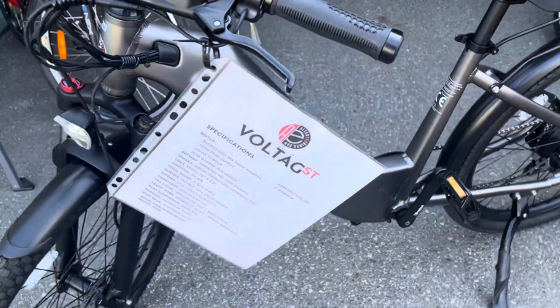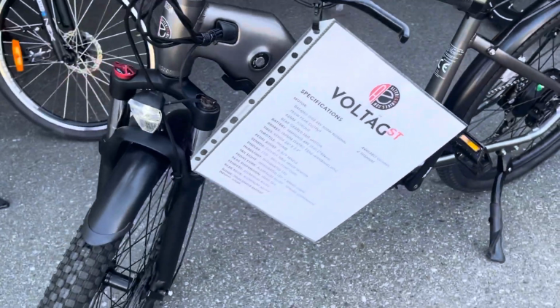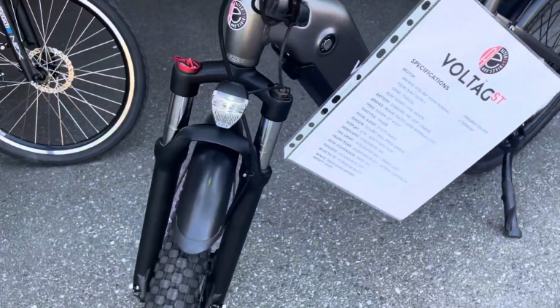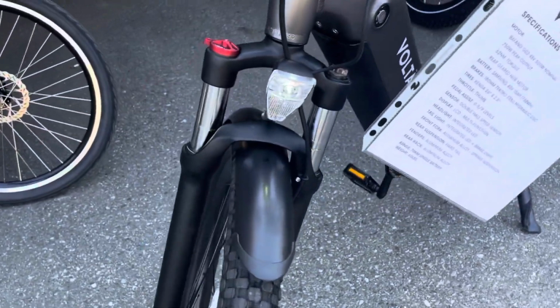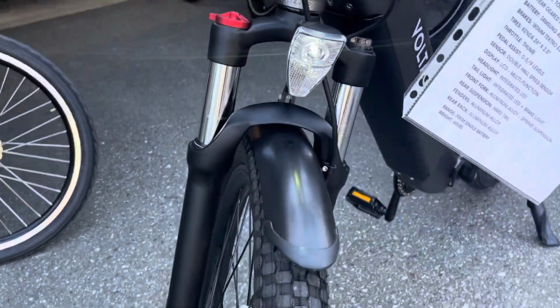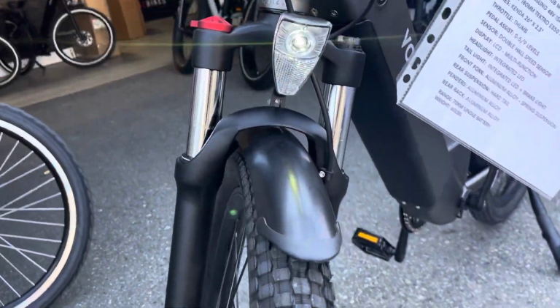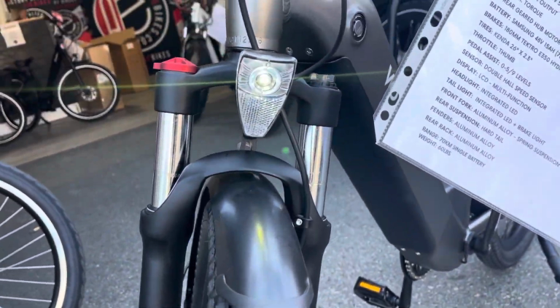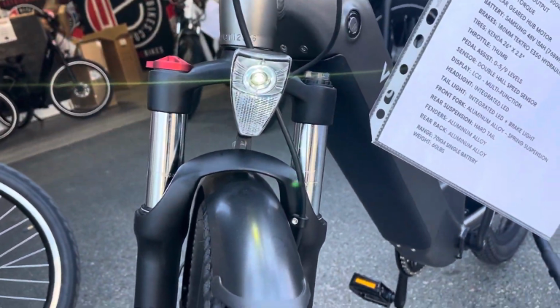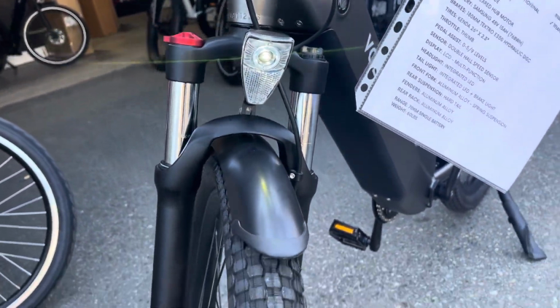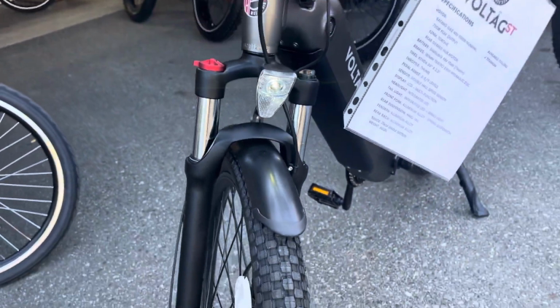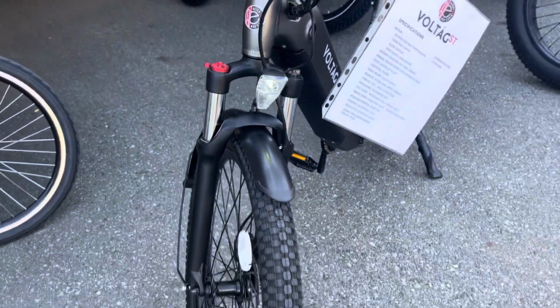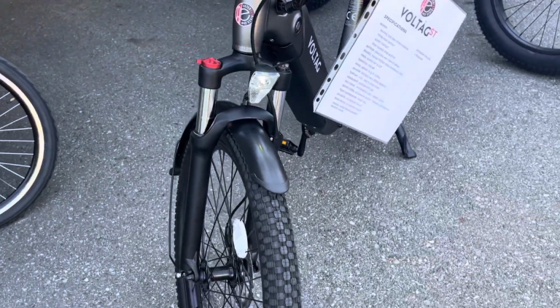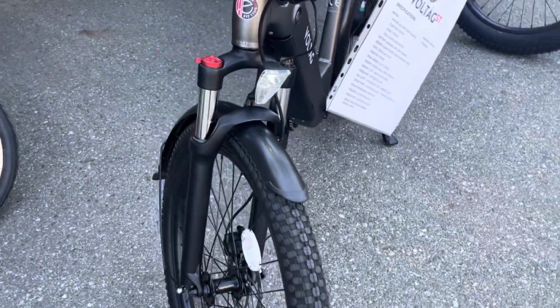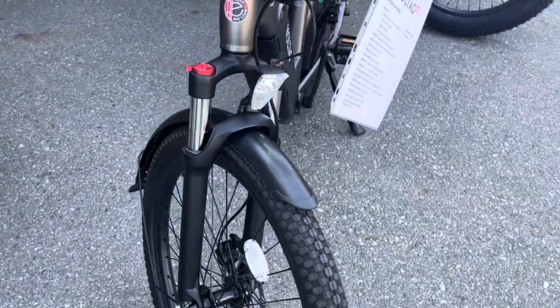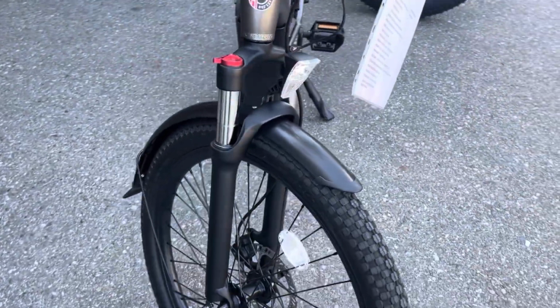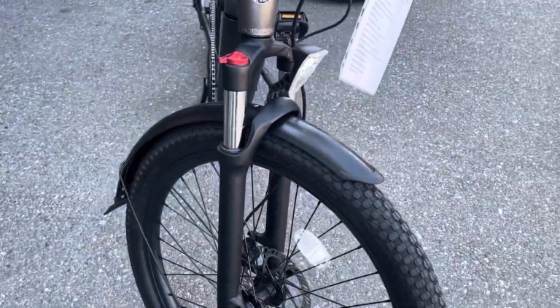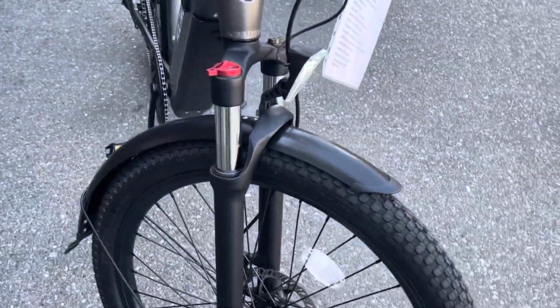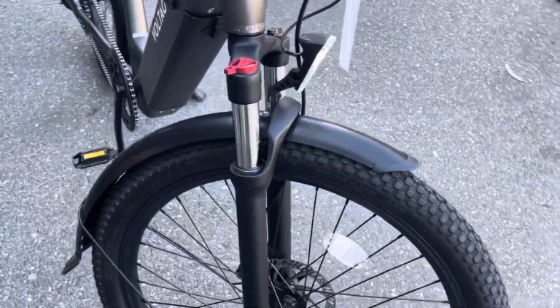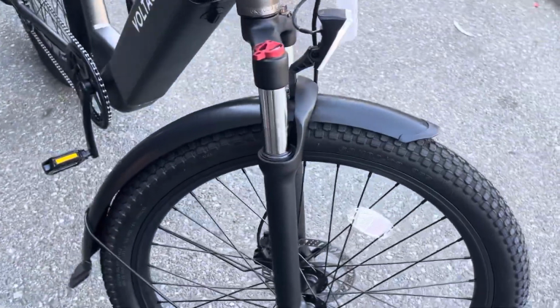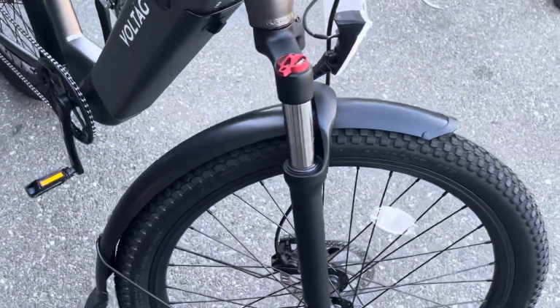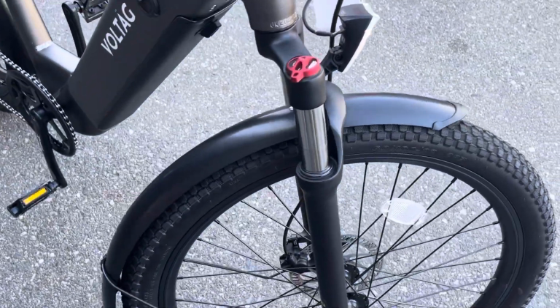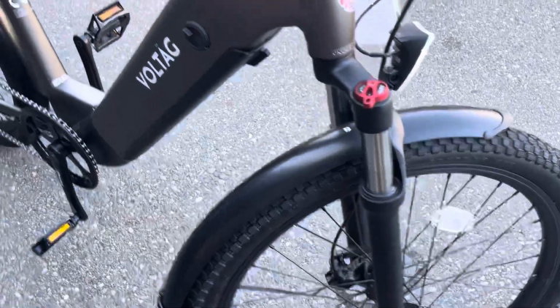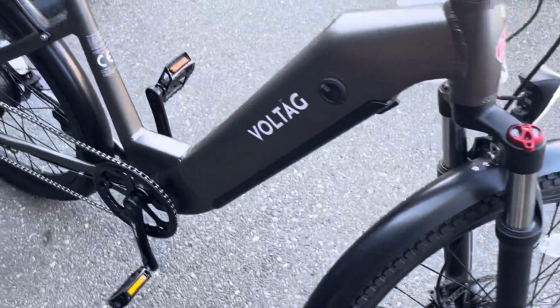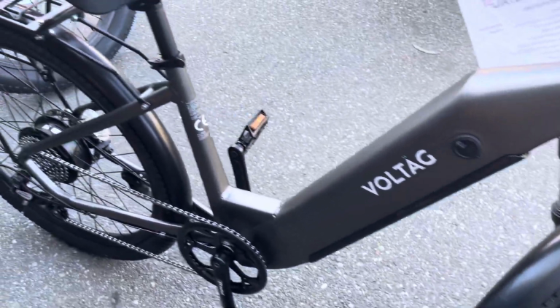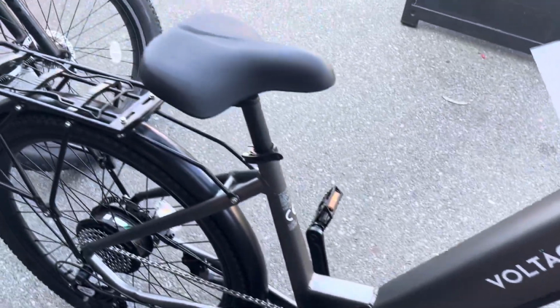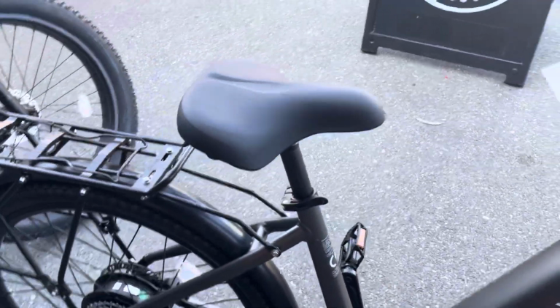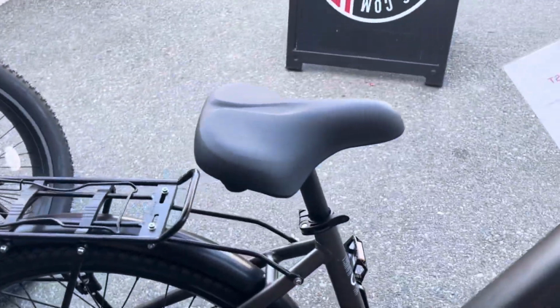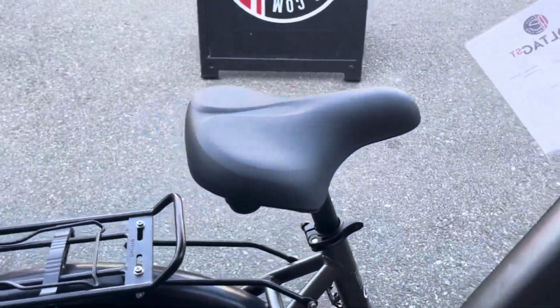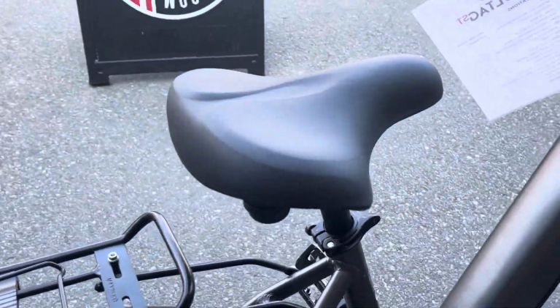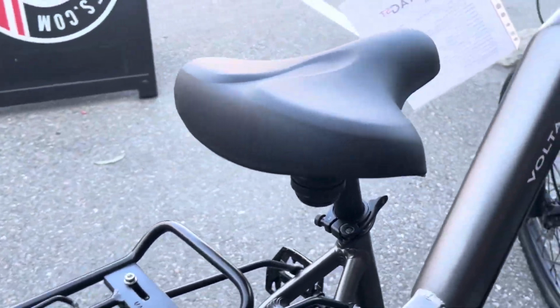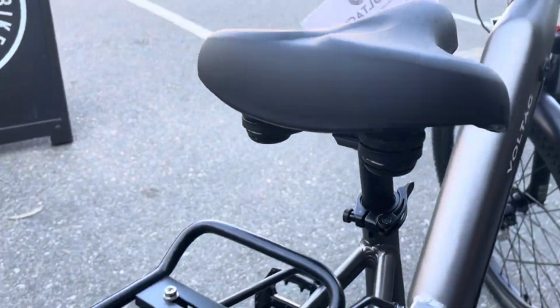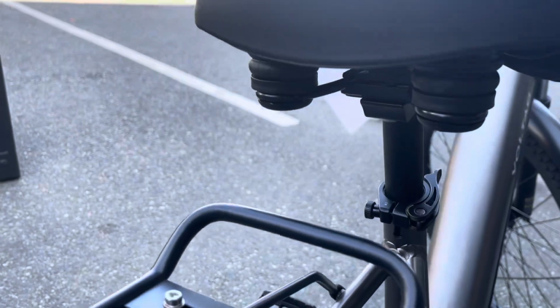It has an integrated LED headlight, front suspension fork with lockout, fully adjustable. It also has a very comfortable saddle with rear suspension.